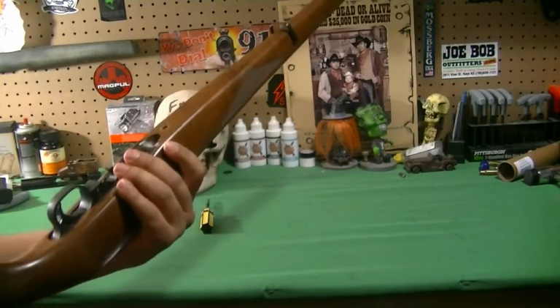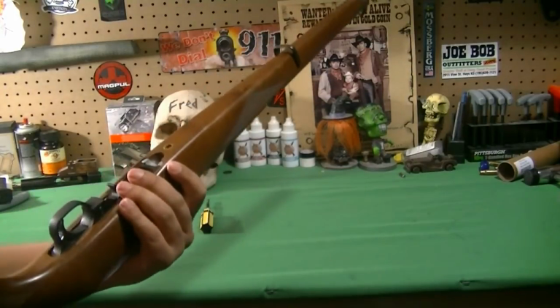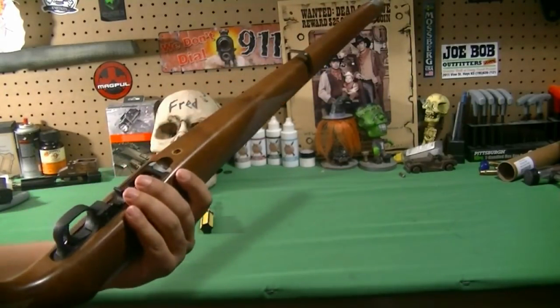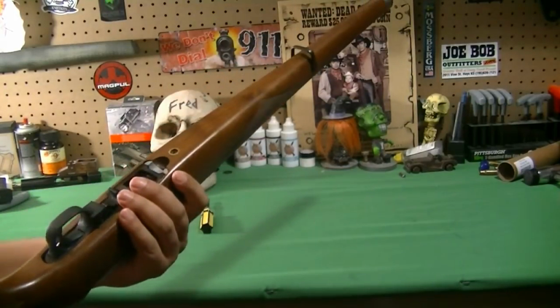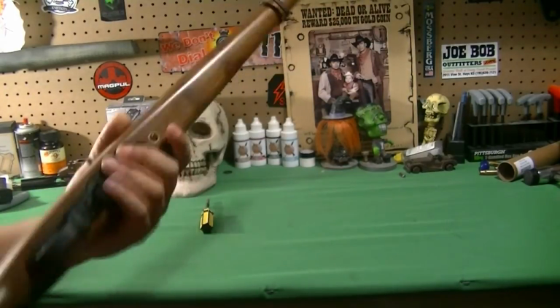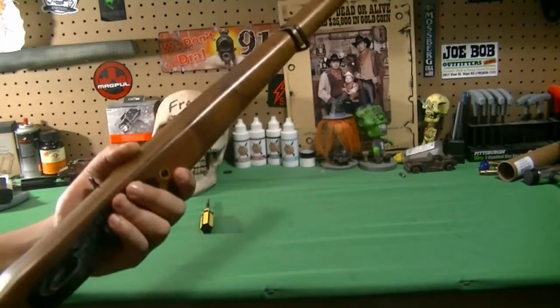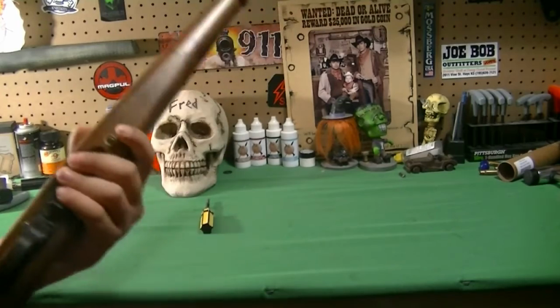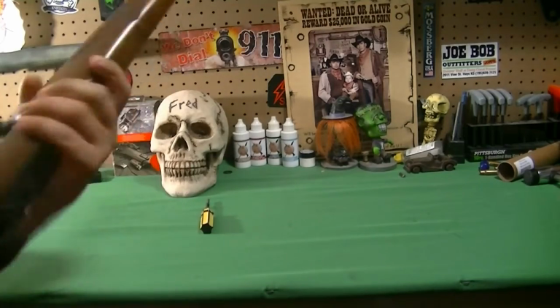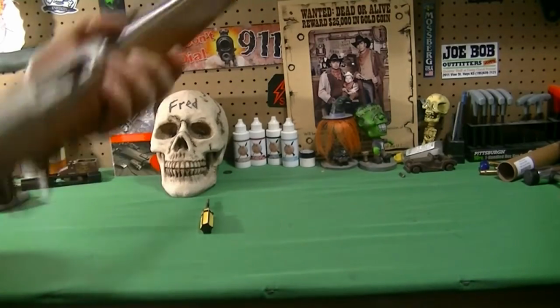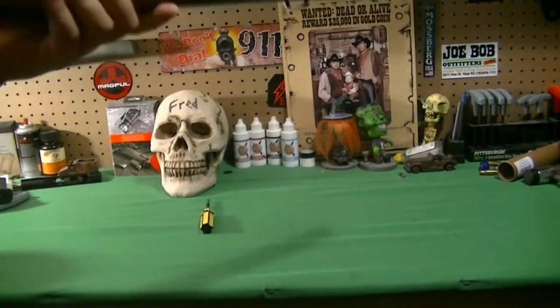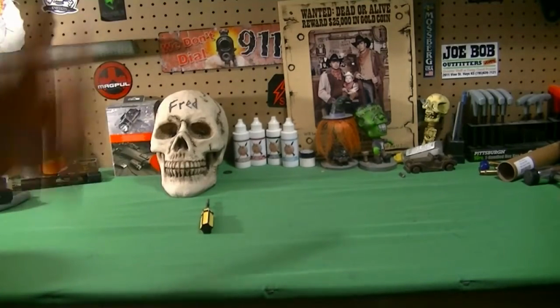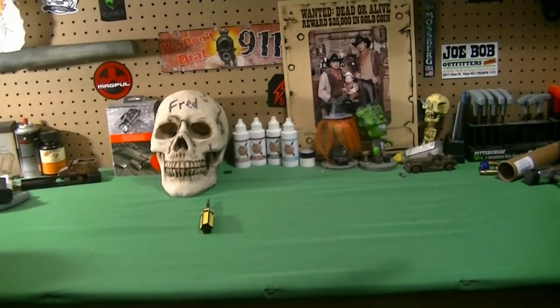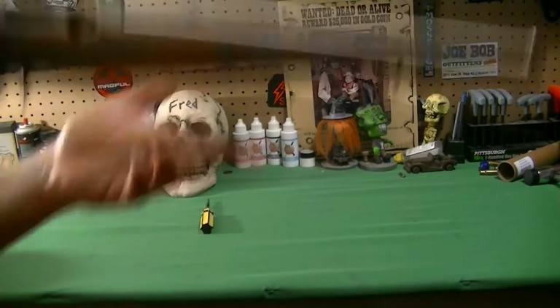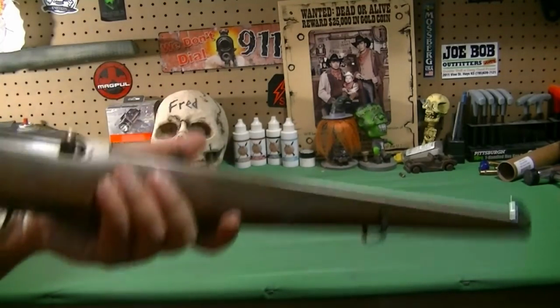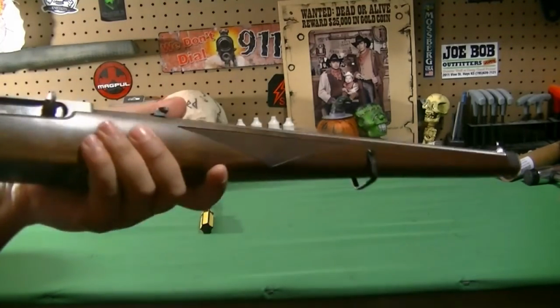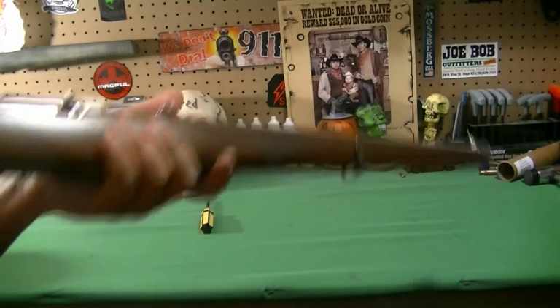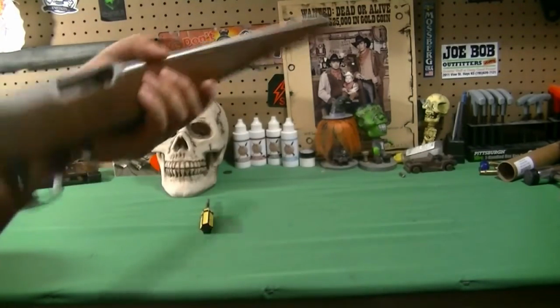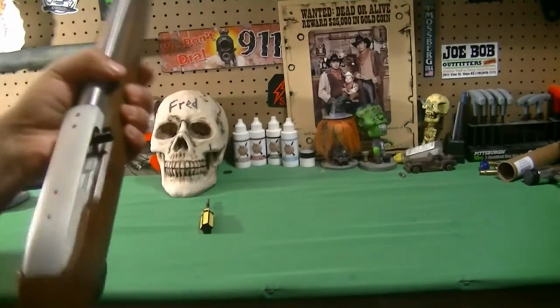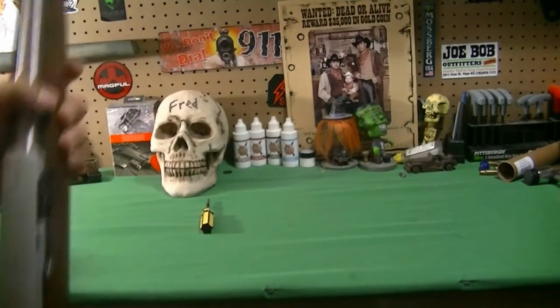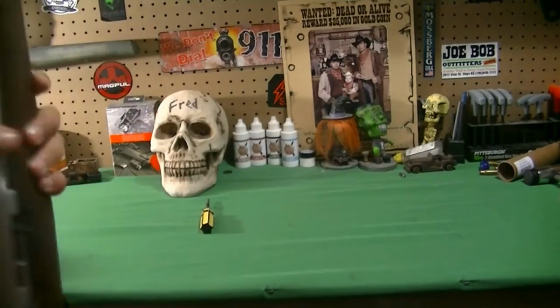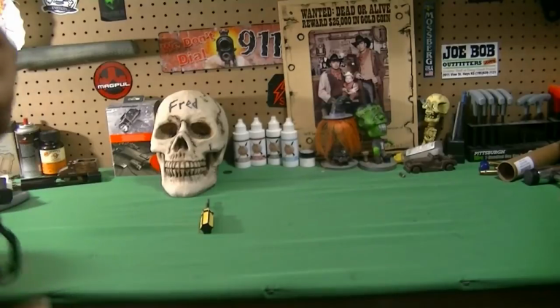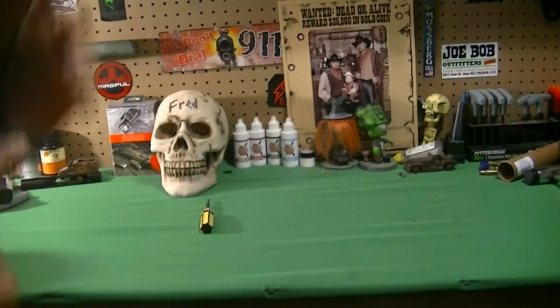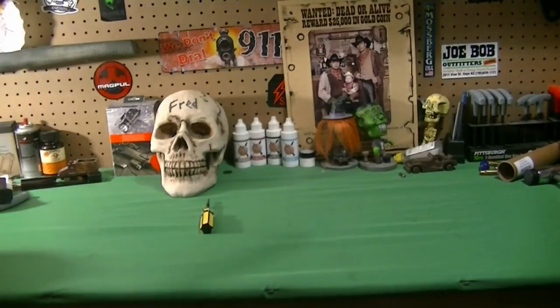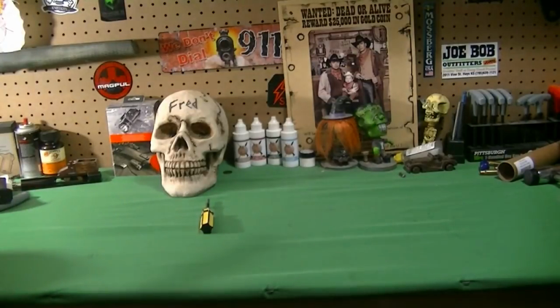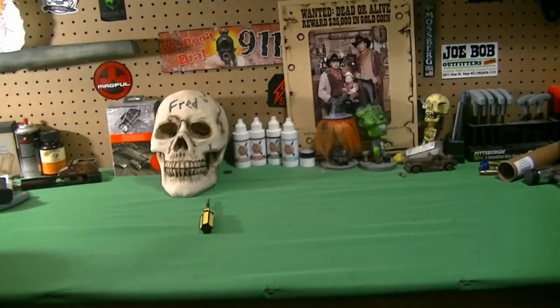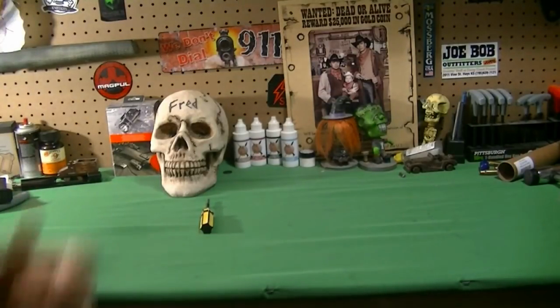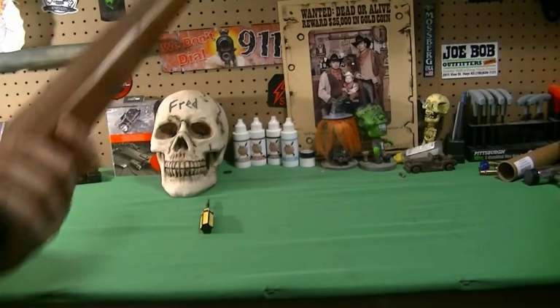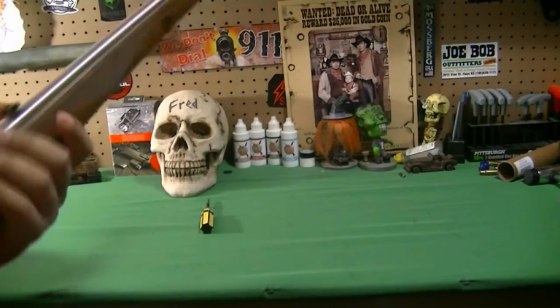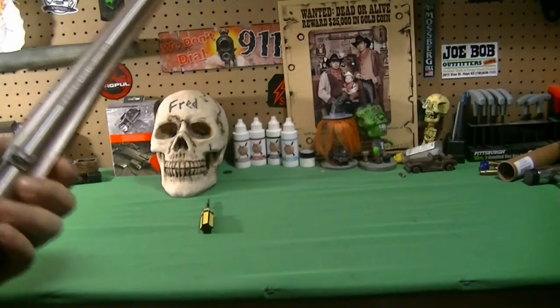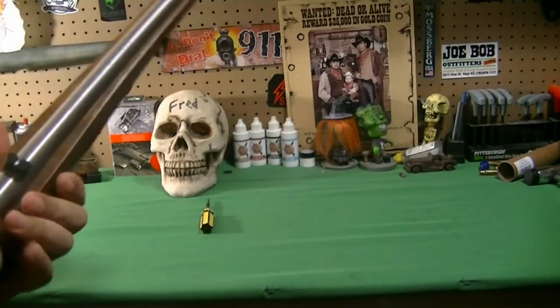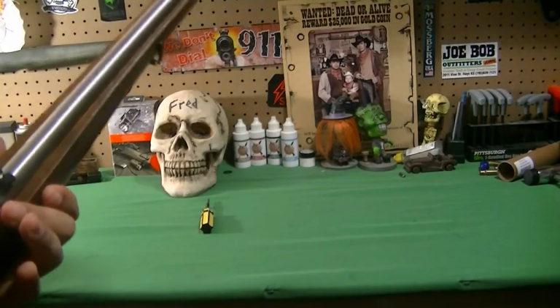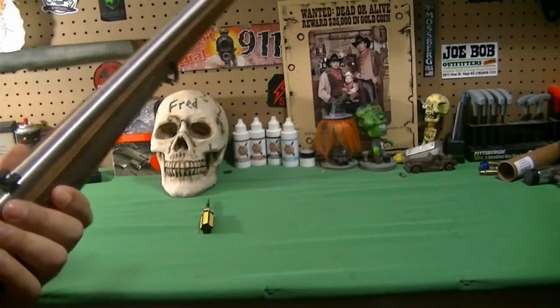I've not shot it yet. It looks good. I like this one because it's heavy — I didn't like the takedown because it was light. So this one is stainless.